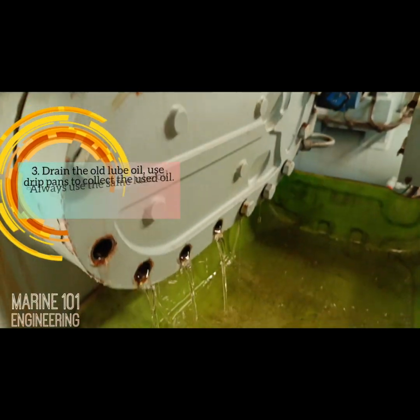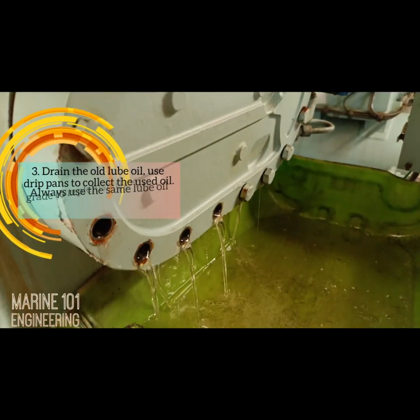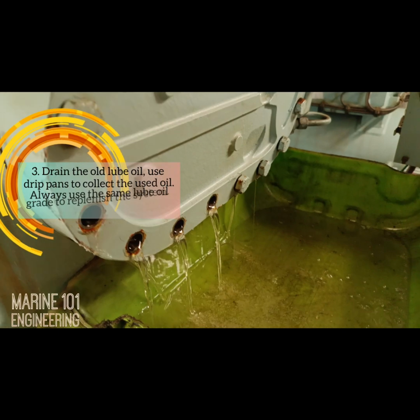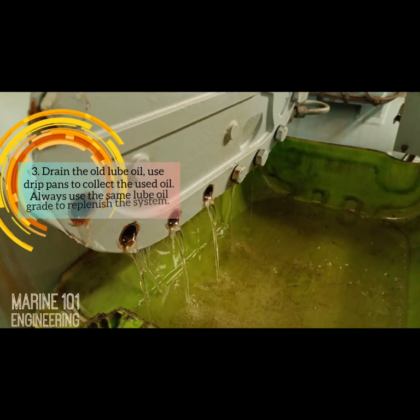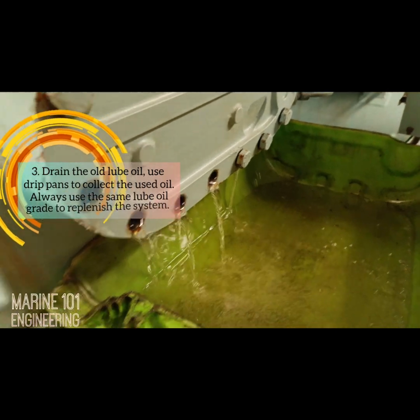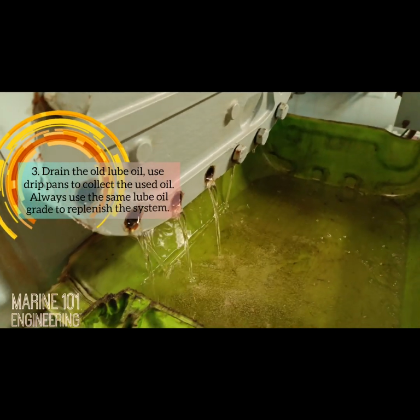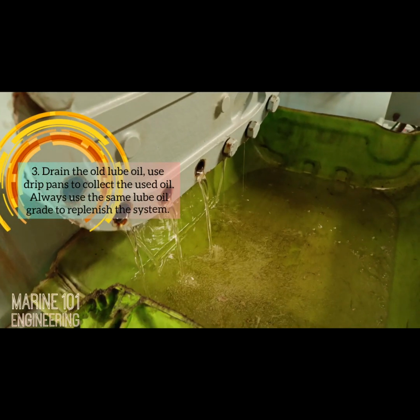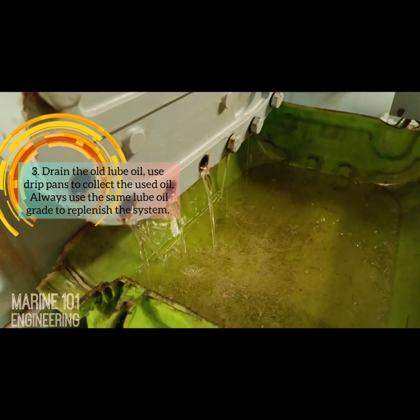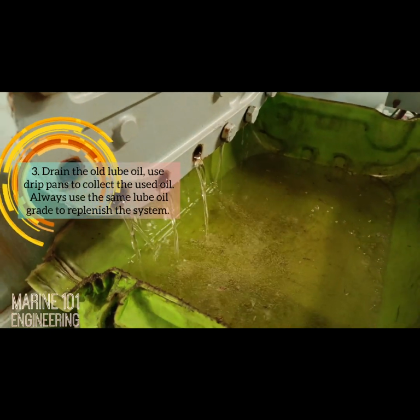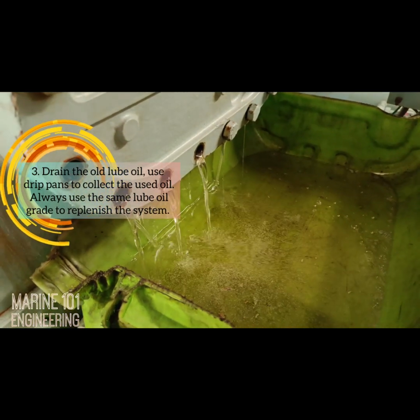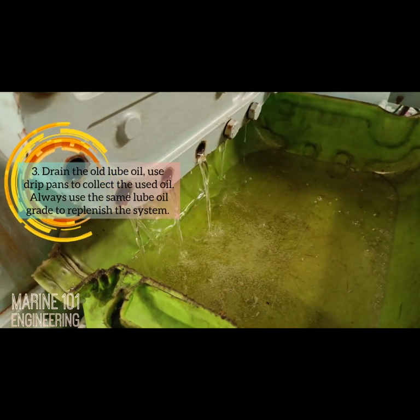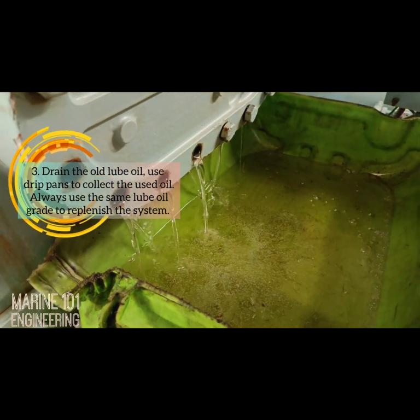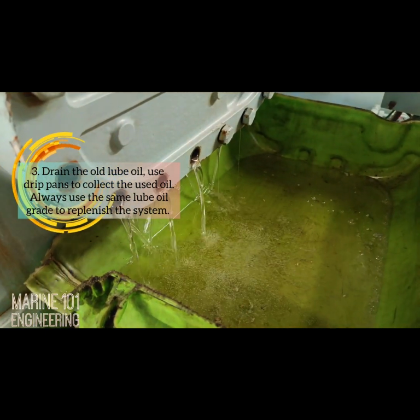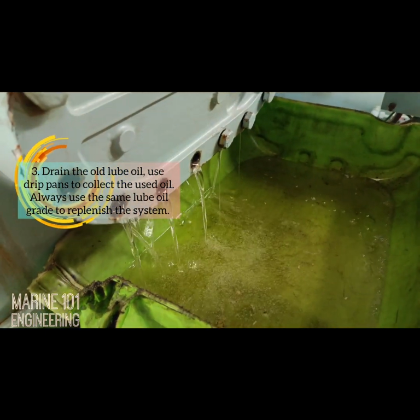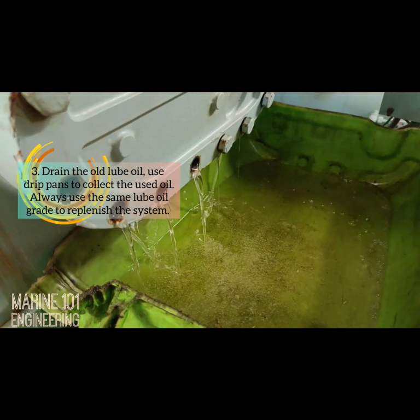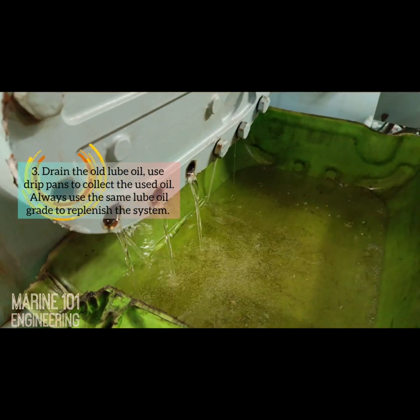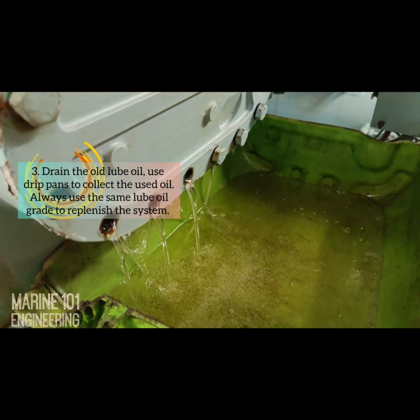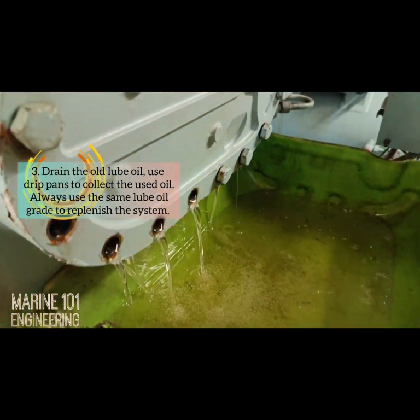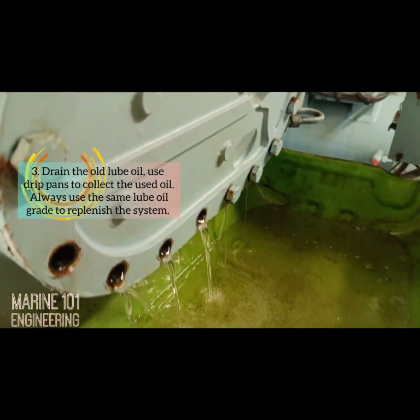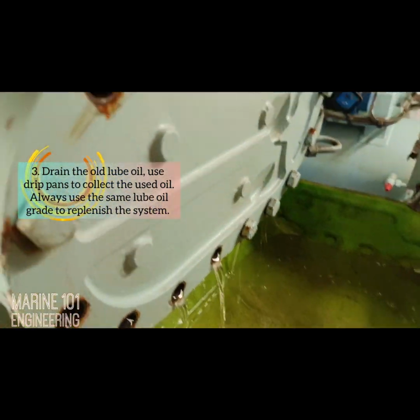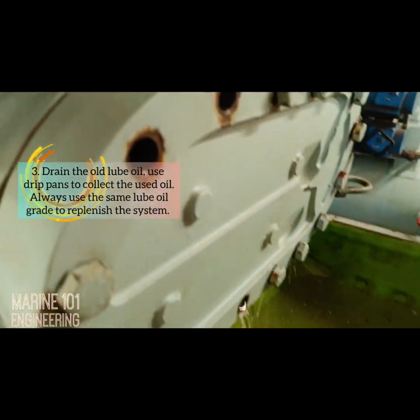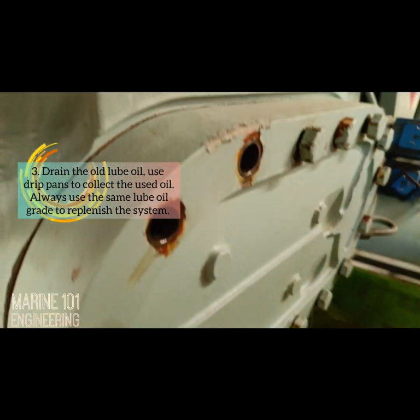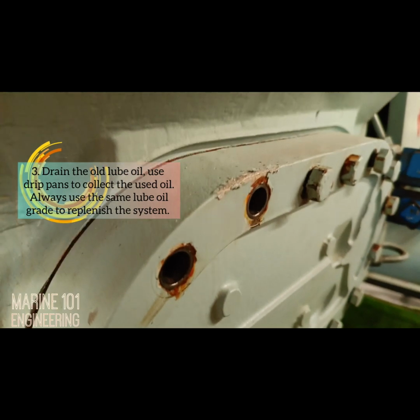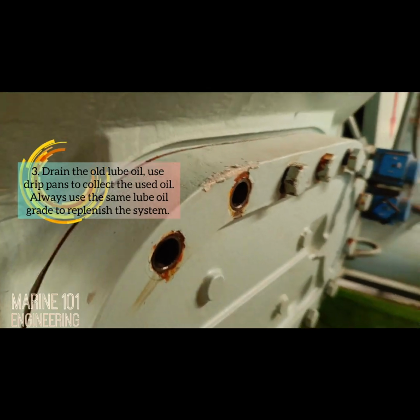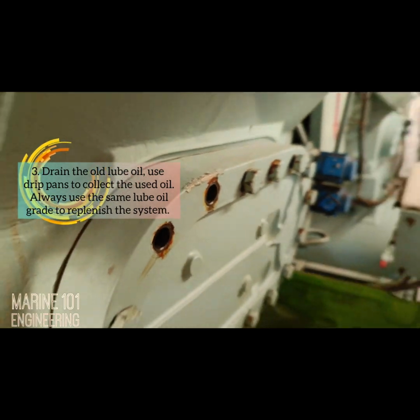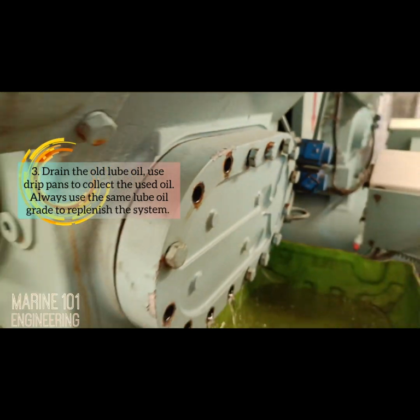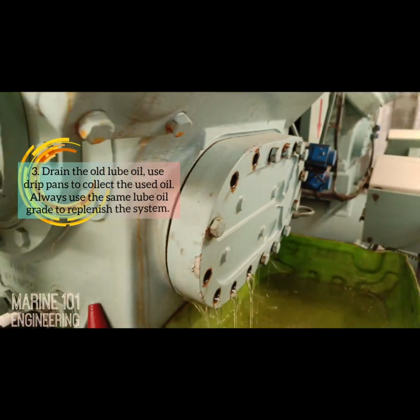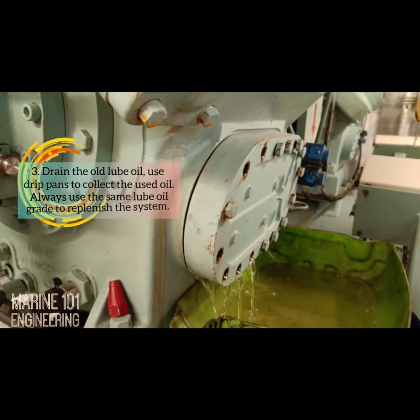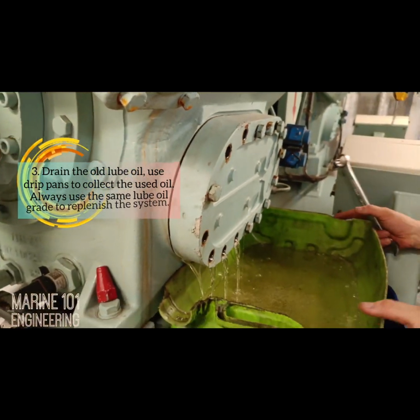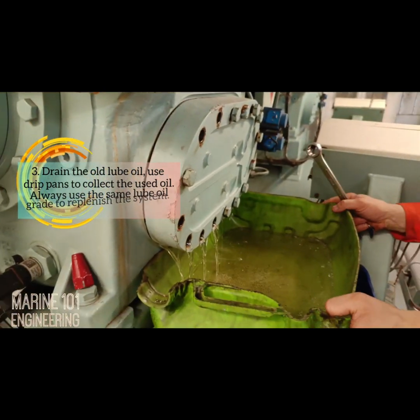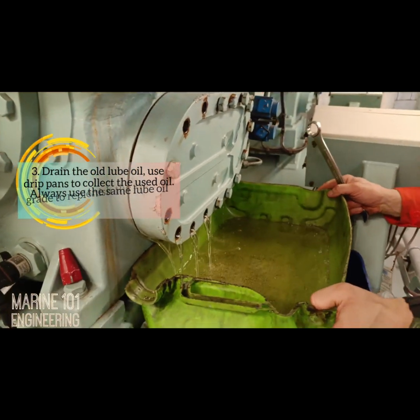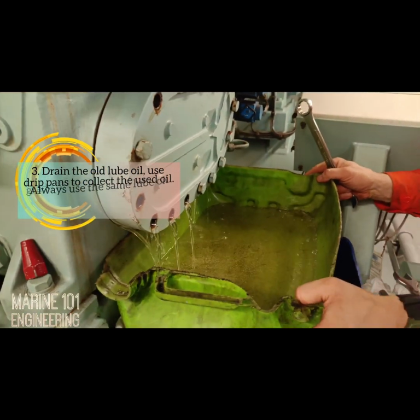Key point three: drain the old lube oil and use drip pans to collect the used oil. Always use the same lube oil grade to replenish the system.